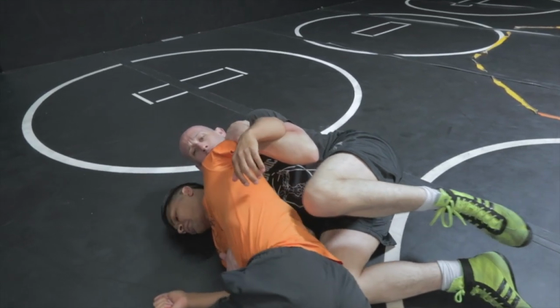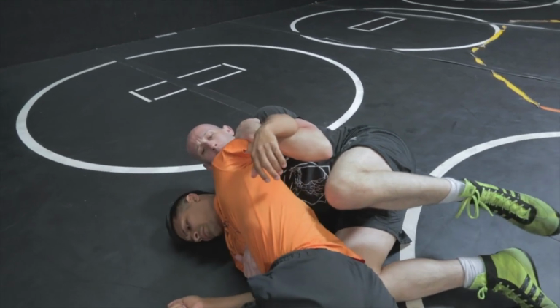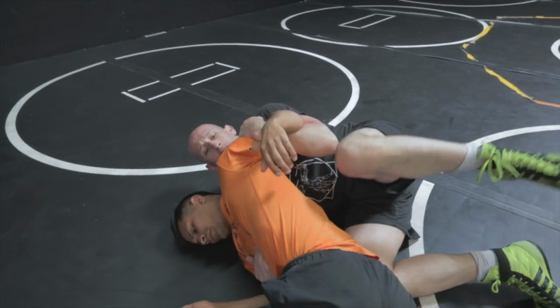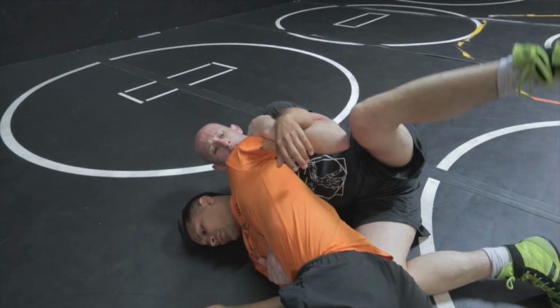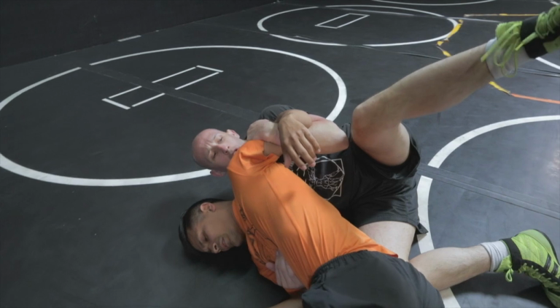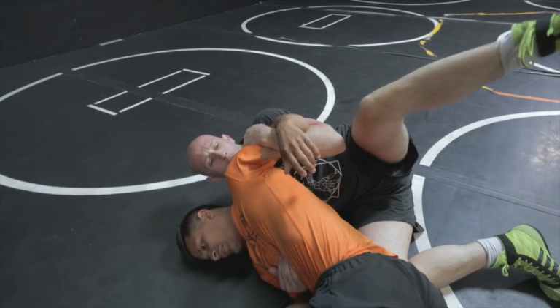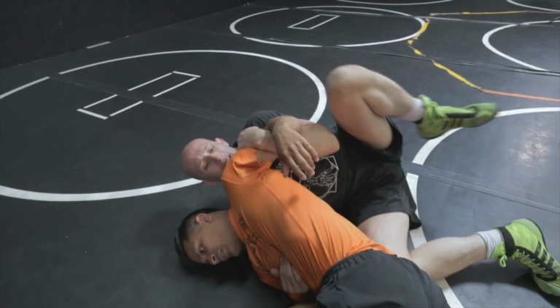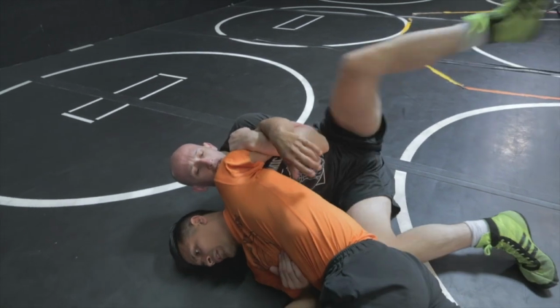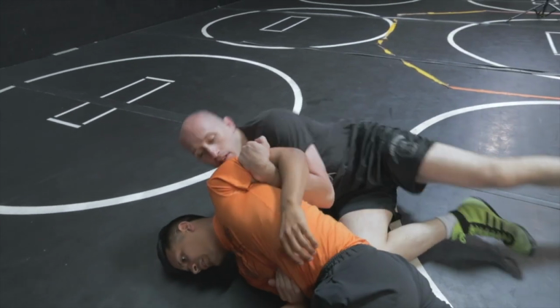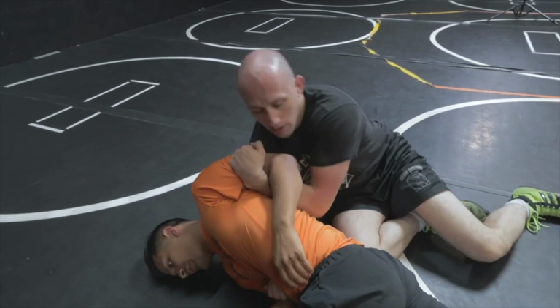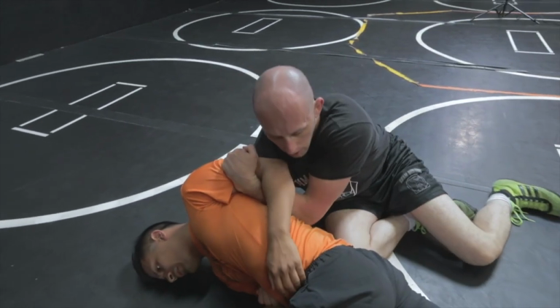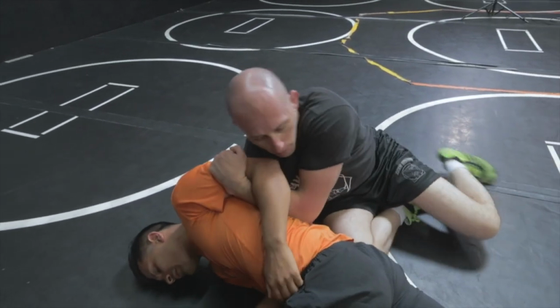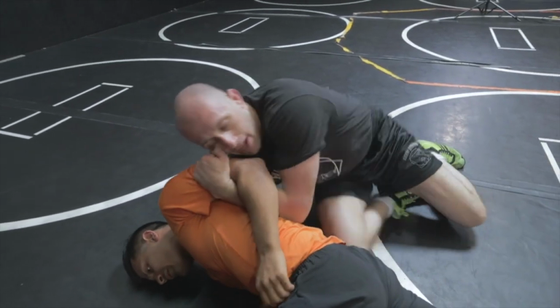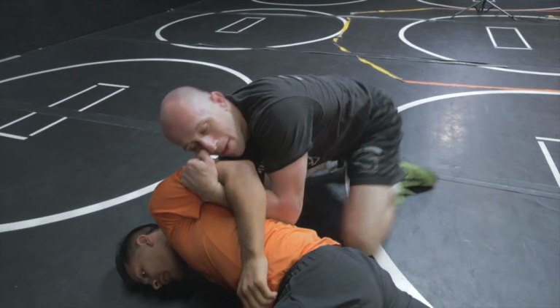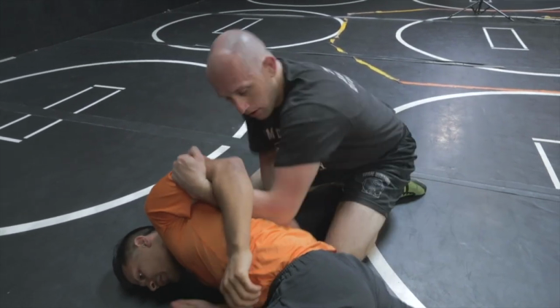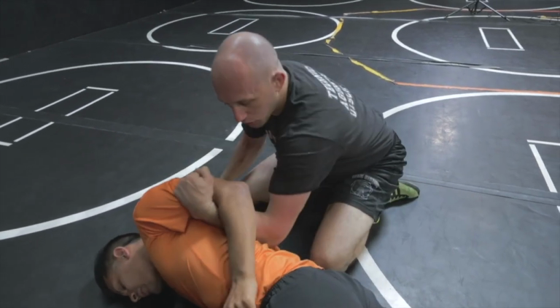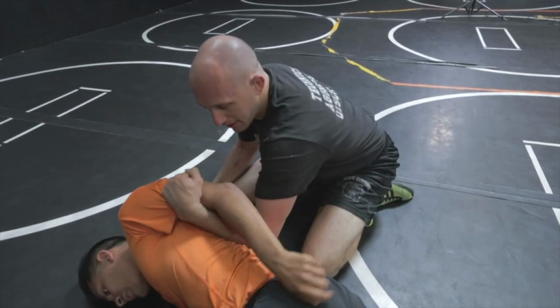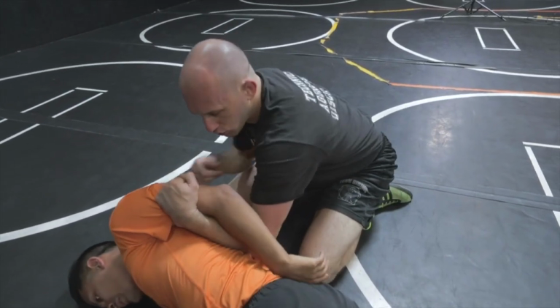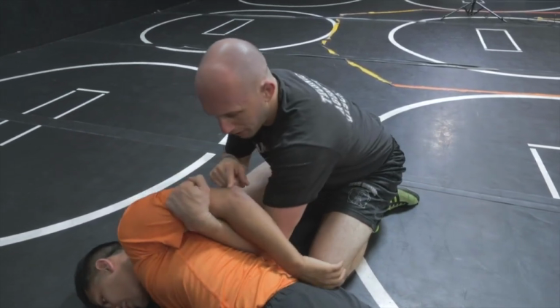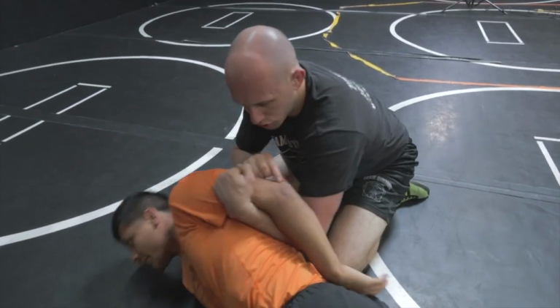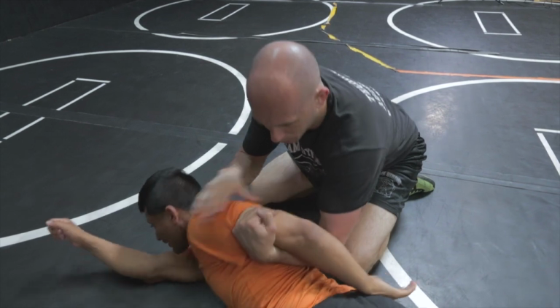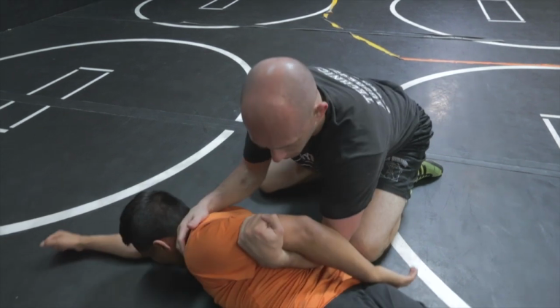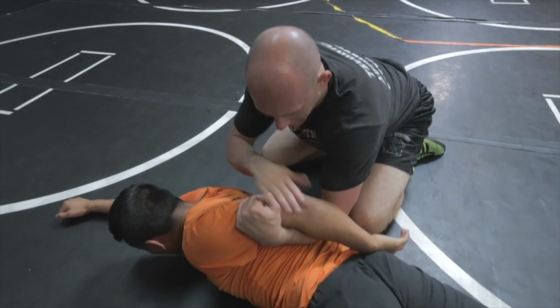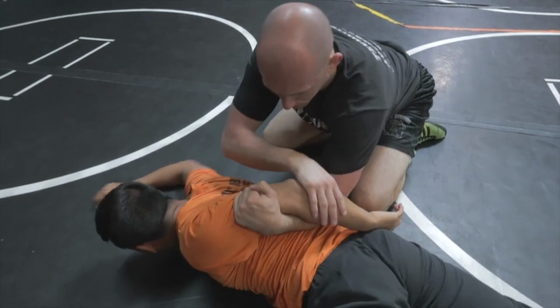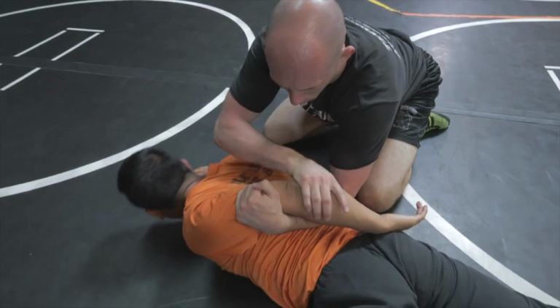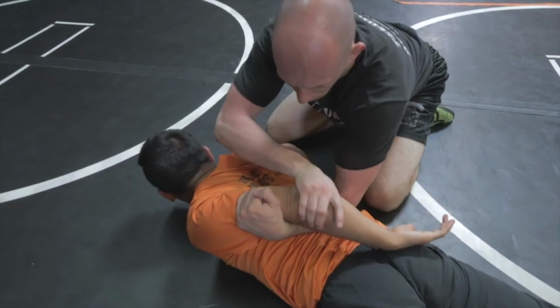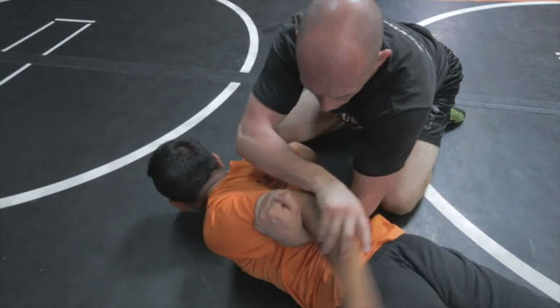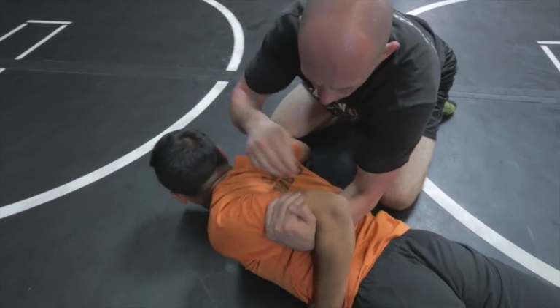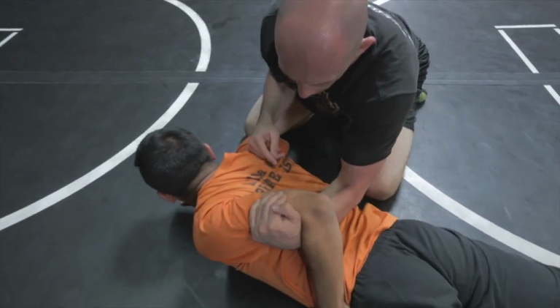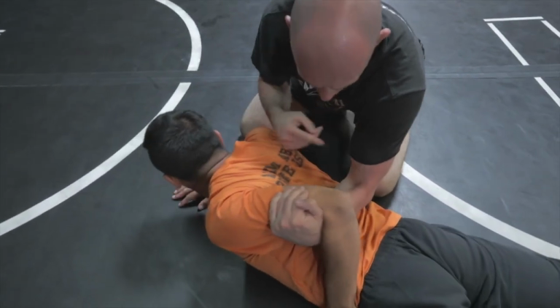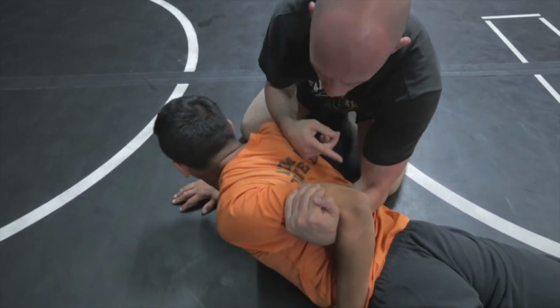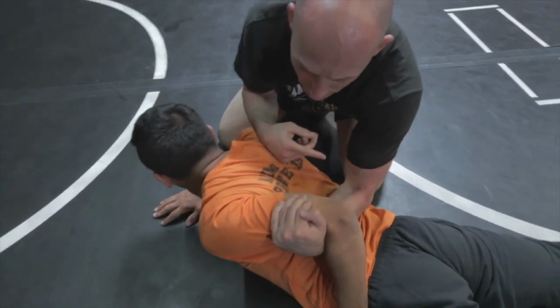What I'm gonna do is come up to my knees, pull my arm out, and just be right here. Roll to your belly as hard as you can and bring your arm with you. So he's trapped here.